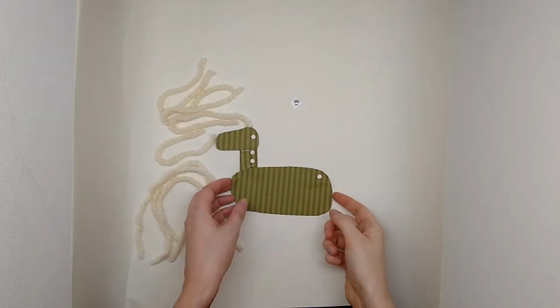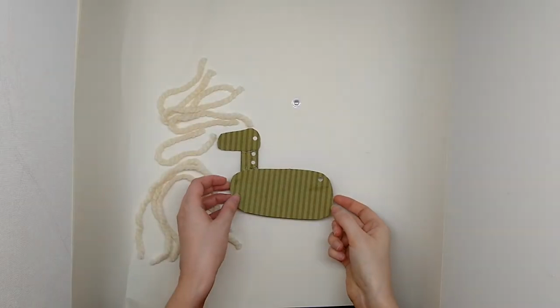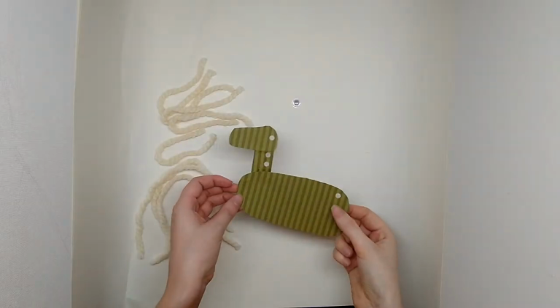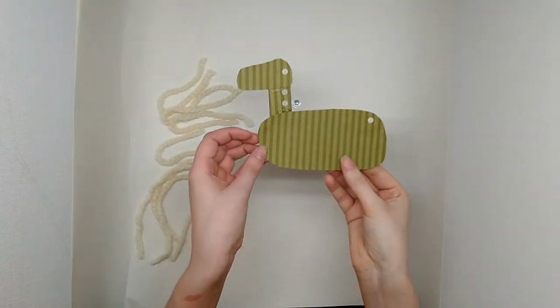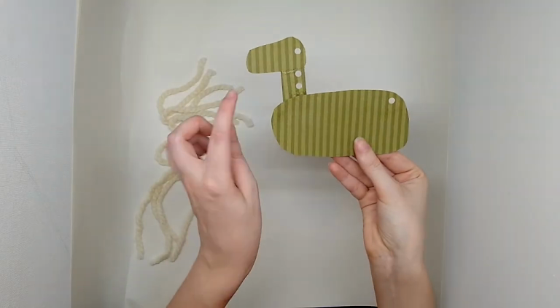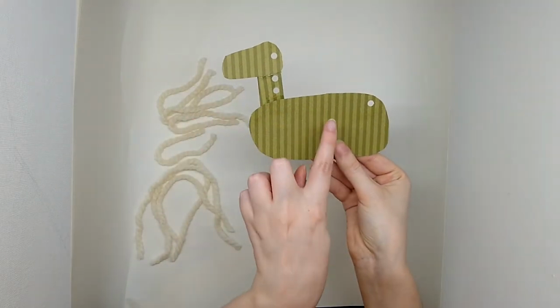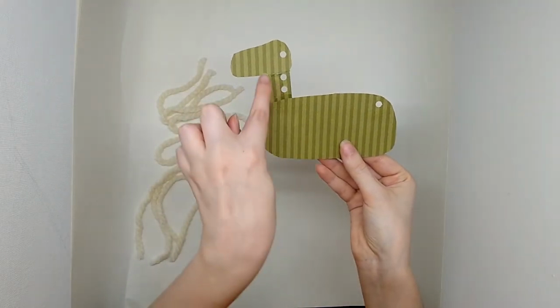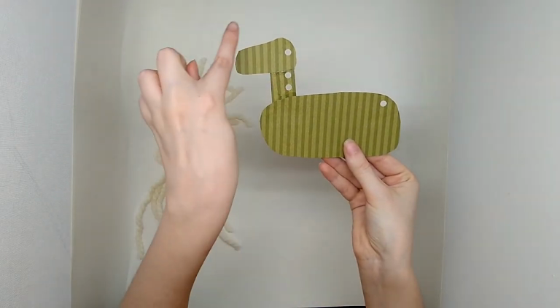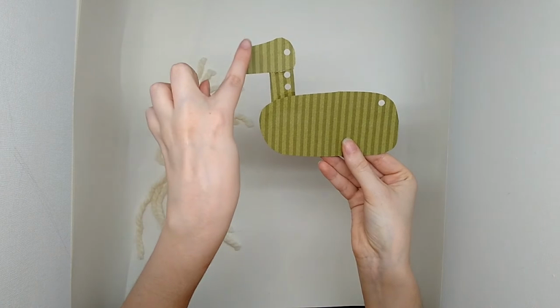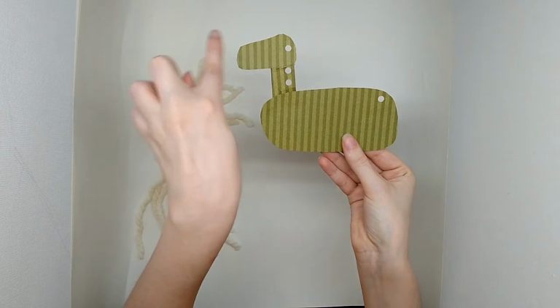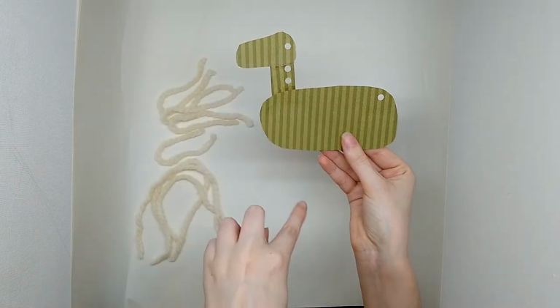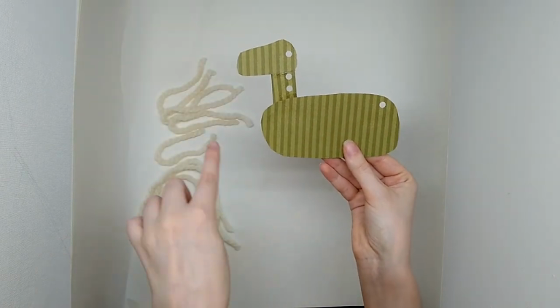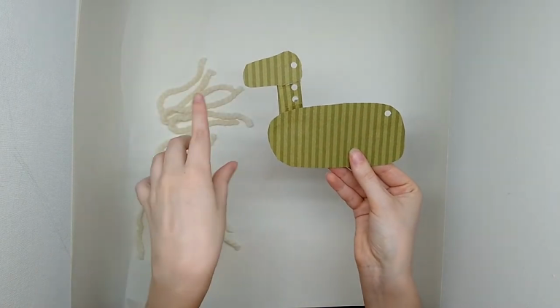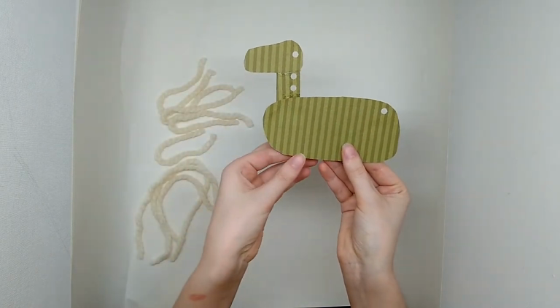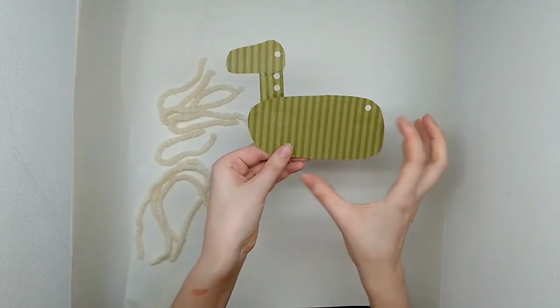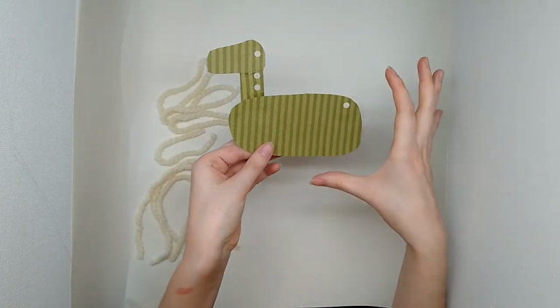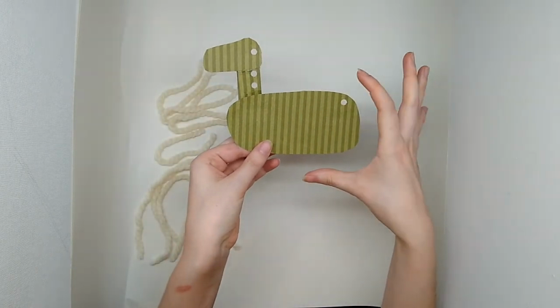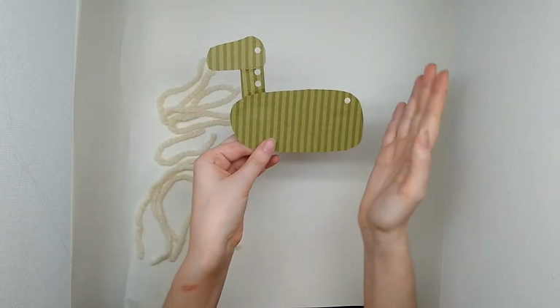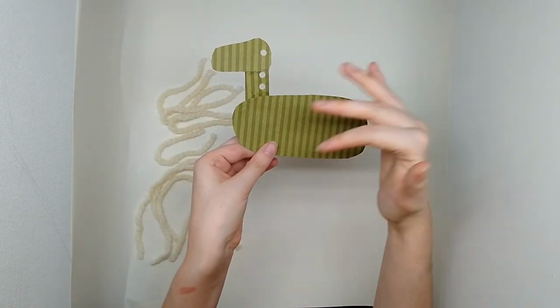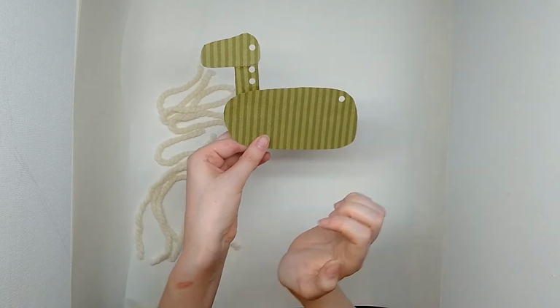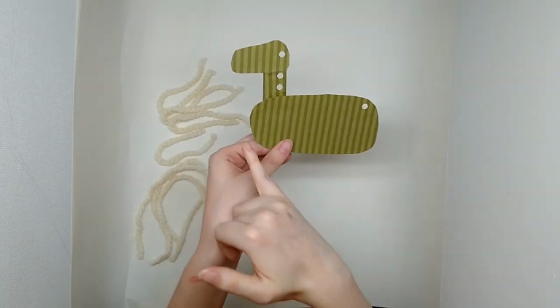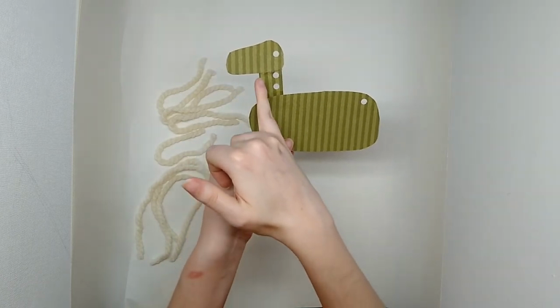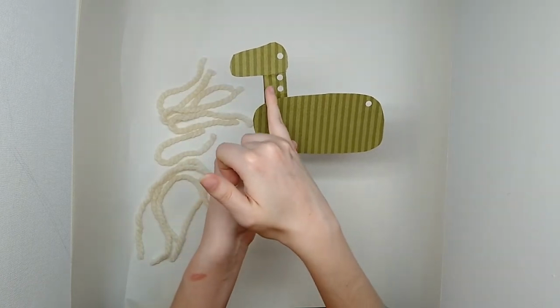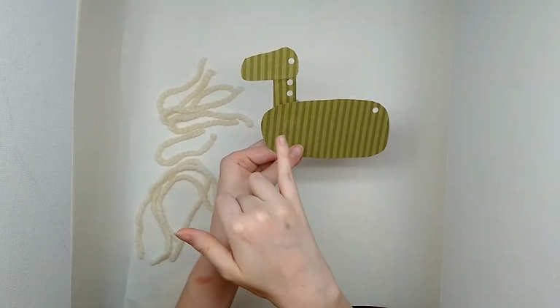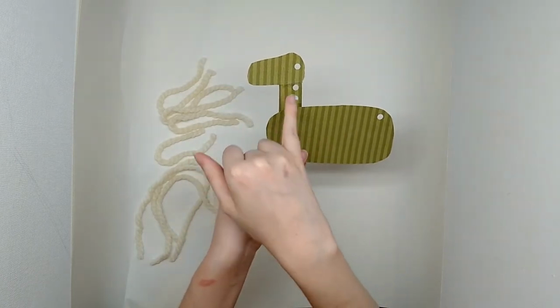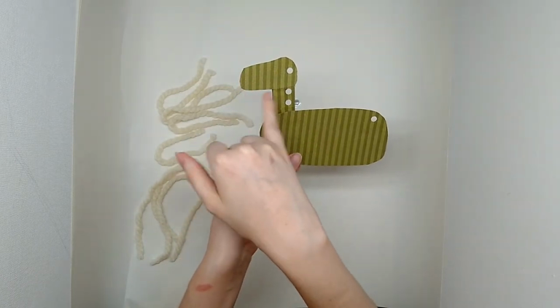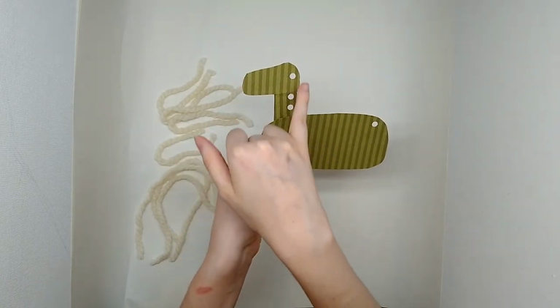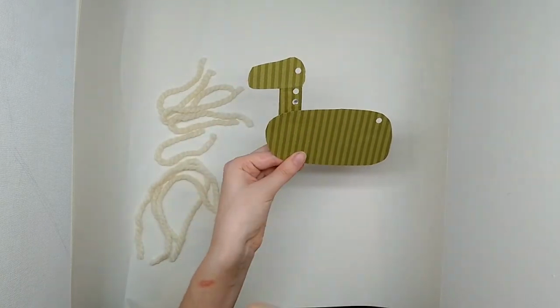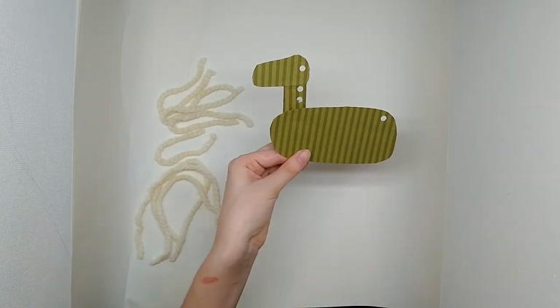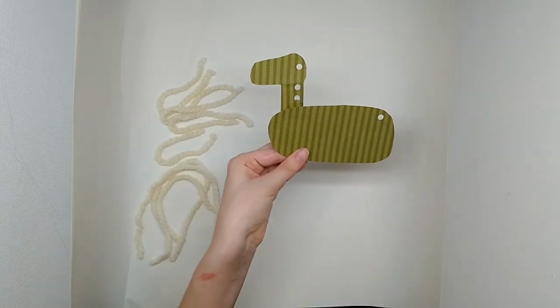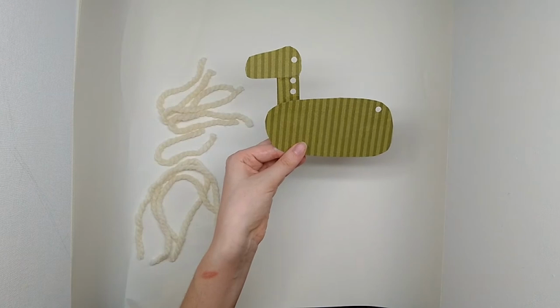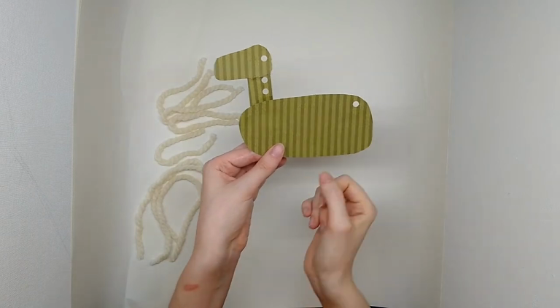I have gone ahead and cut out the three pieces of my horse and glued it together. All I made was a large rectangle, rounded the edges, a small rectangle for the neck, and a smaller little oval rectangle for the head.